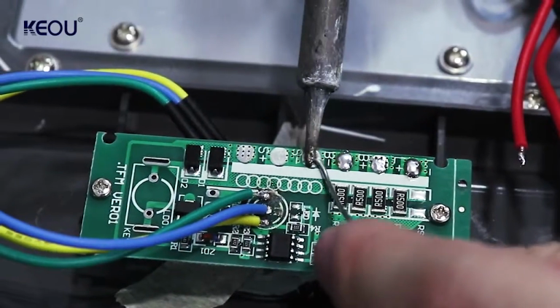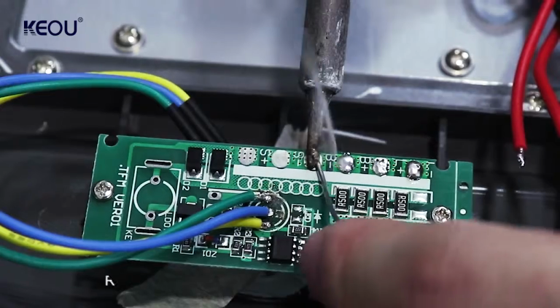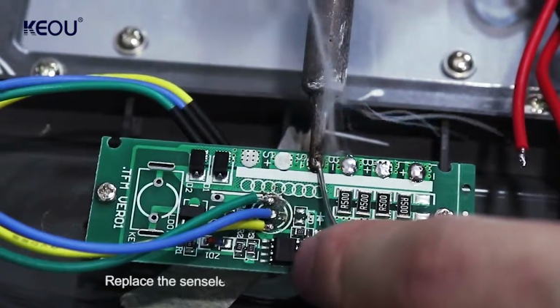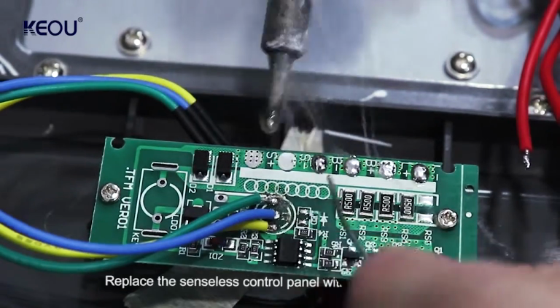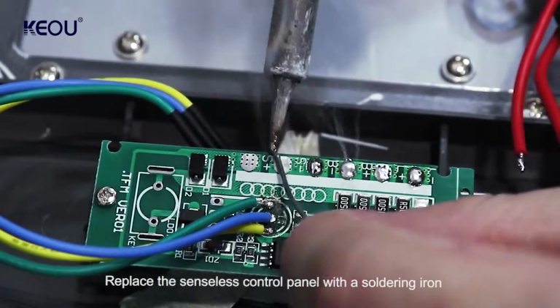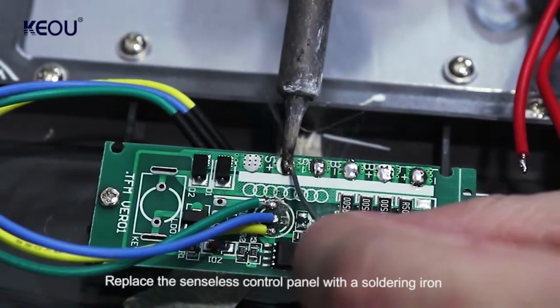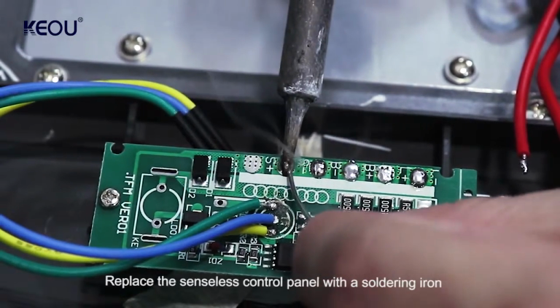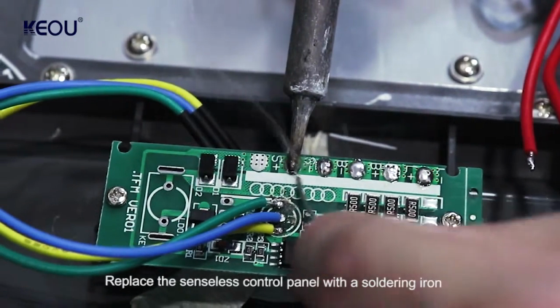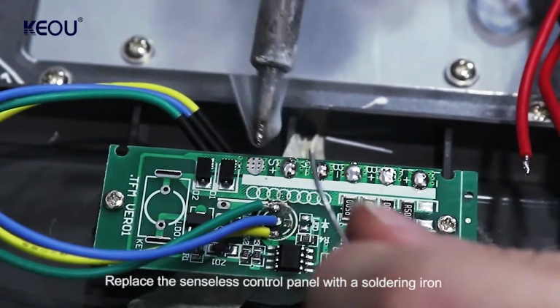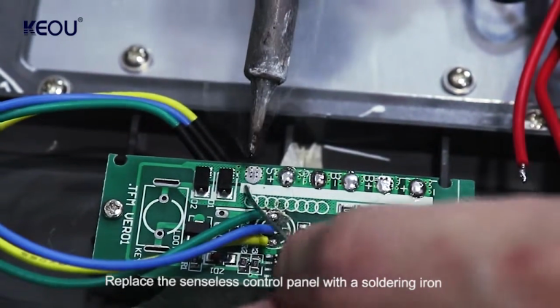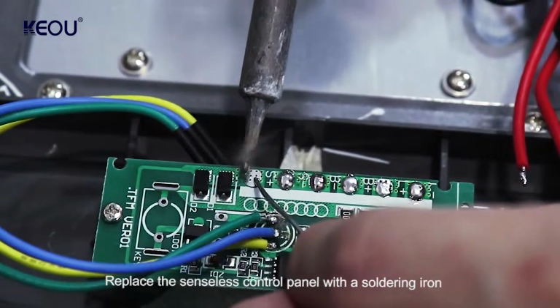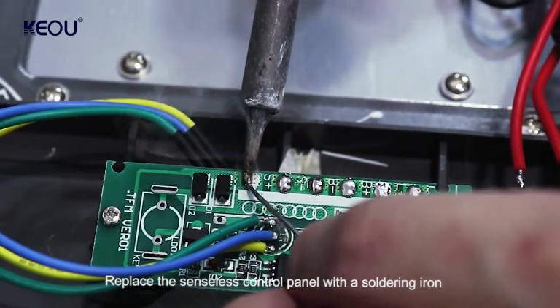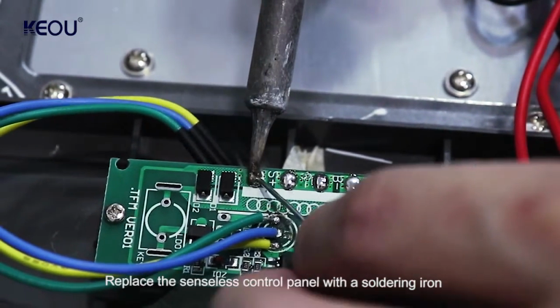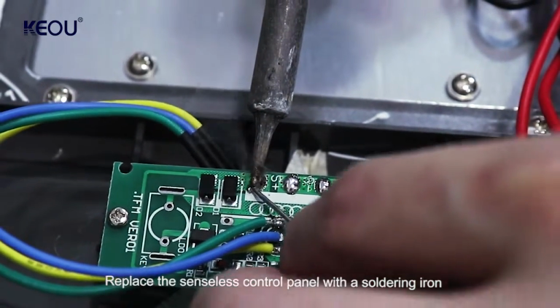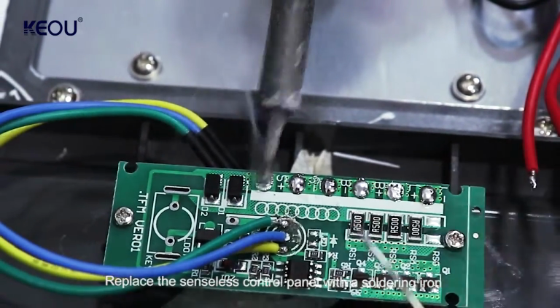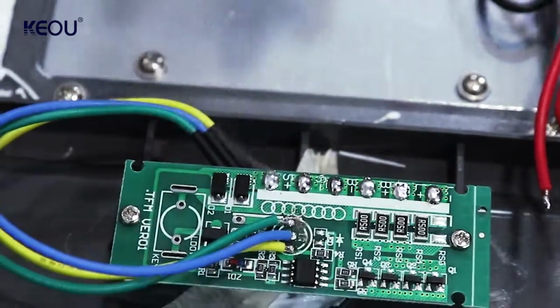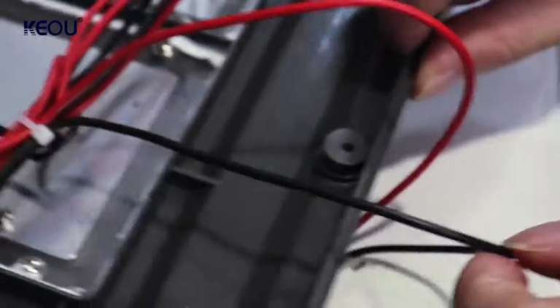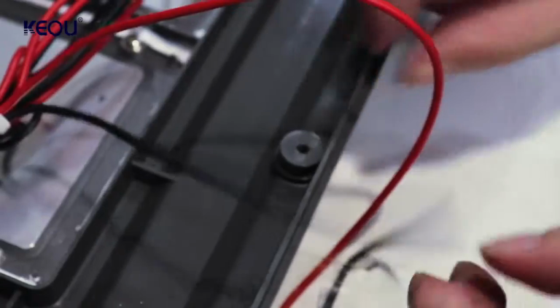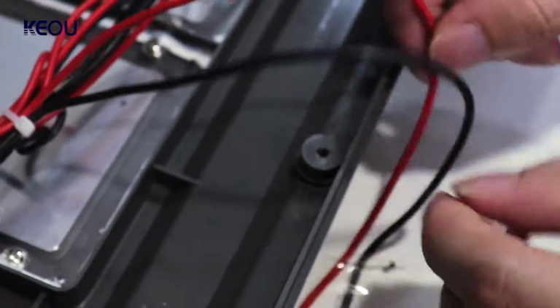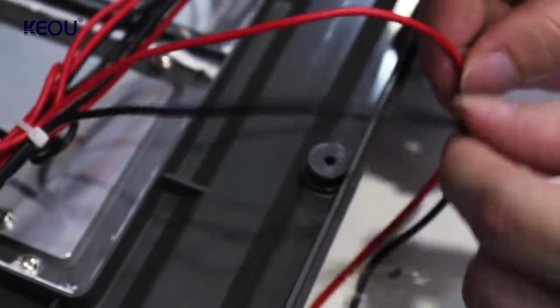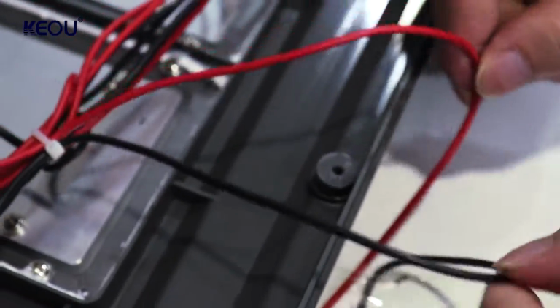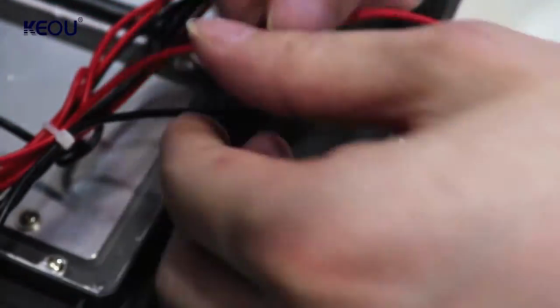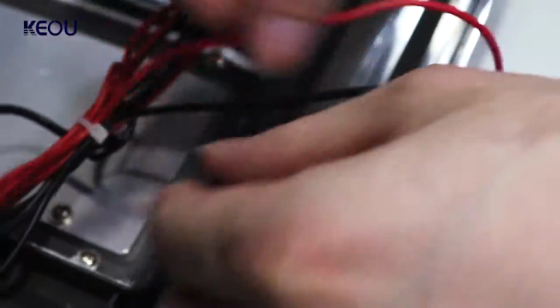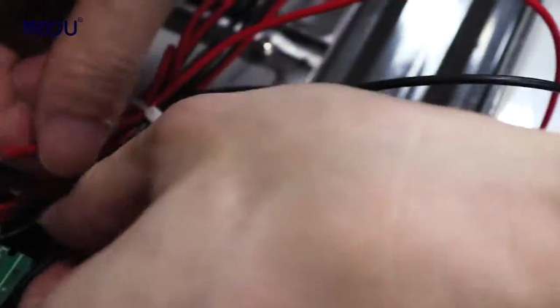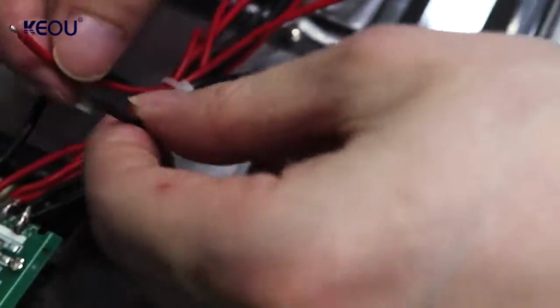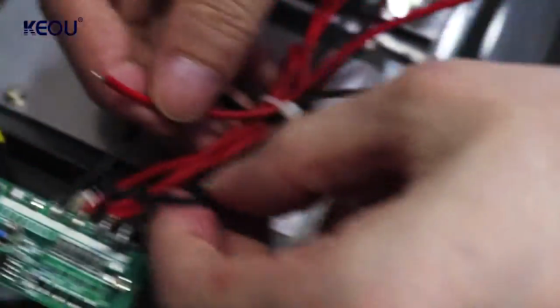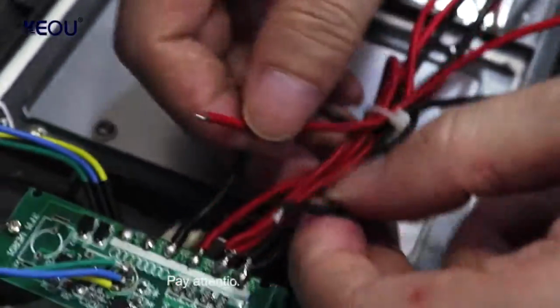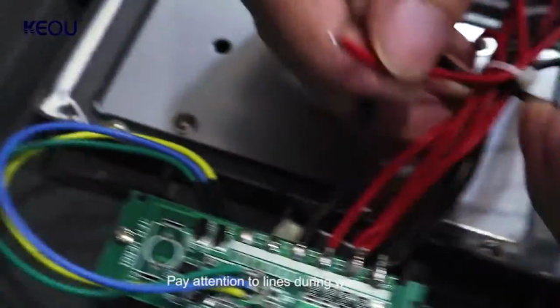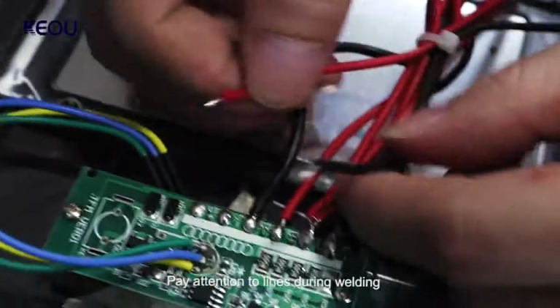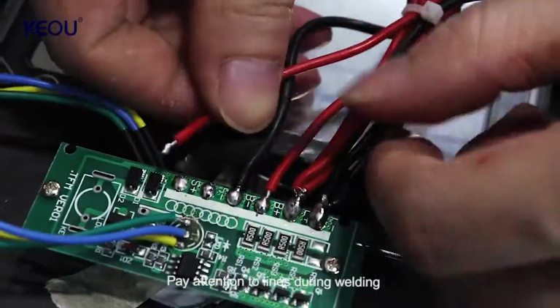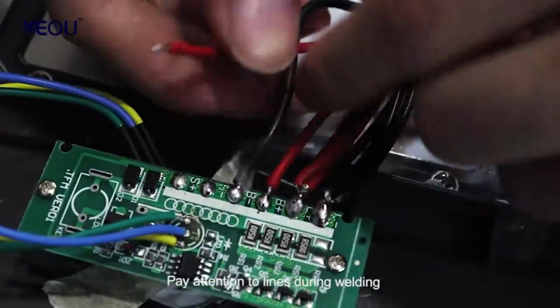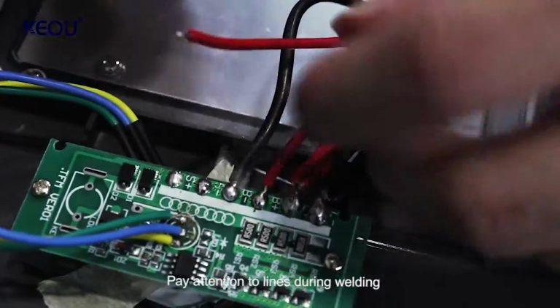Replace the old control panel with a soldering iron. Pay attention to the wire lines during welding.